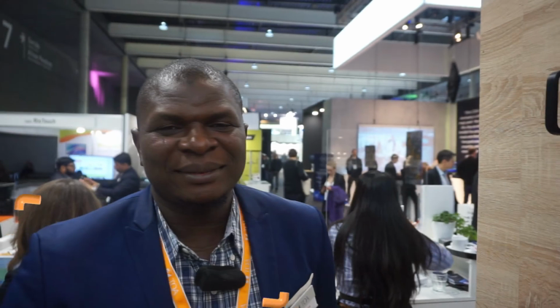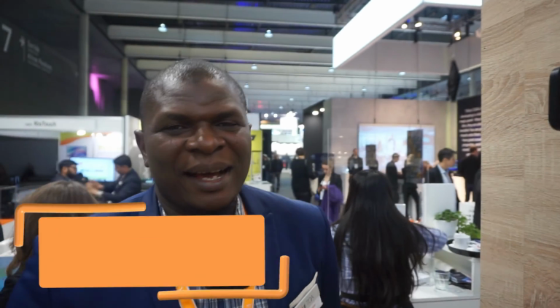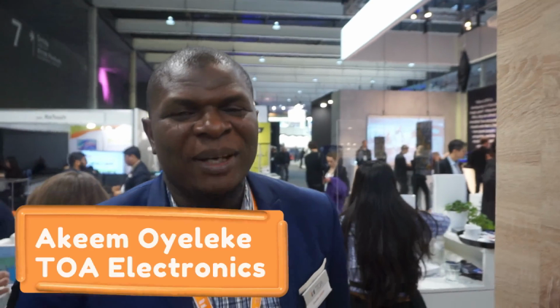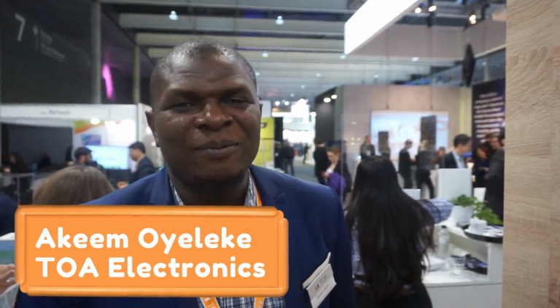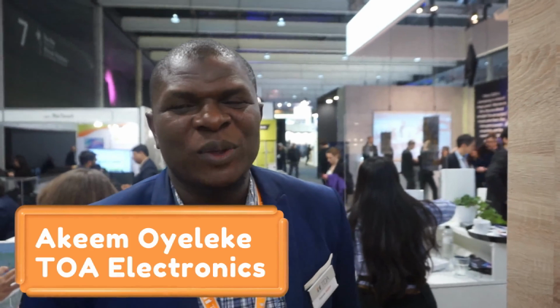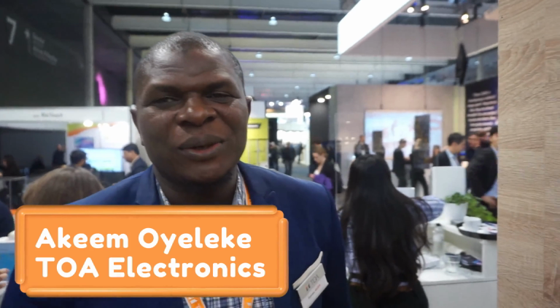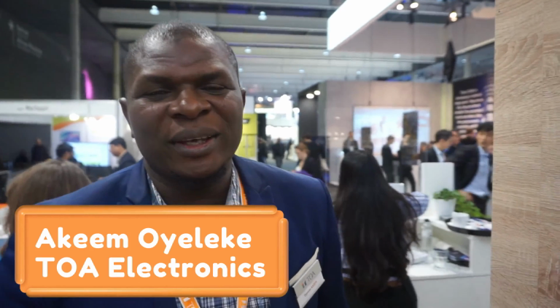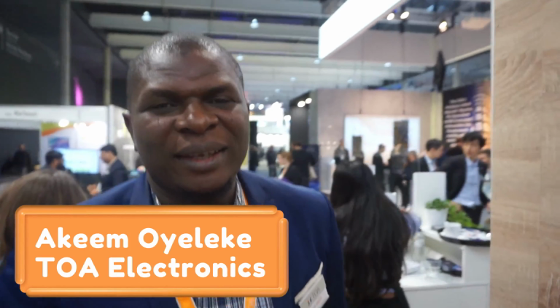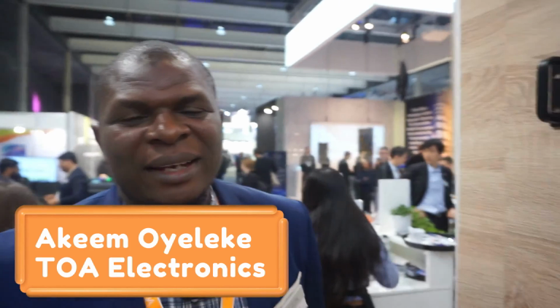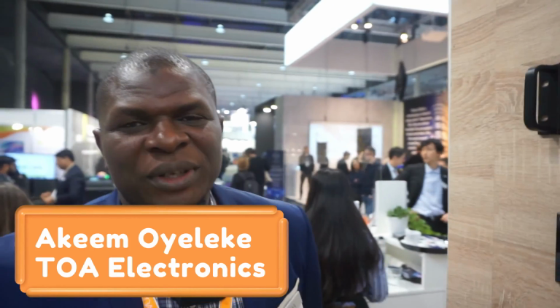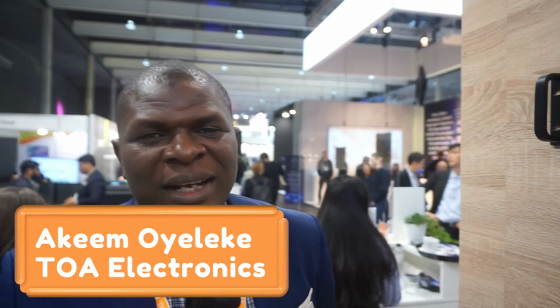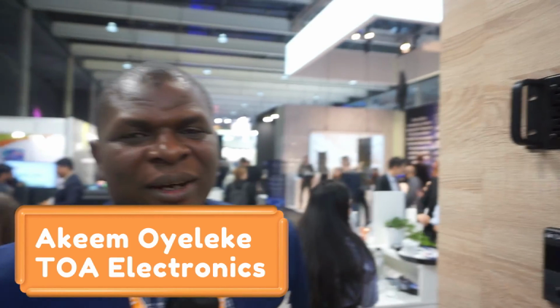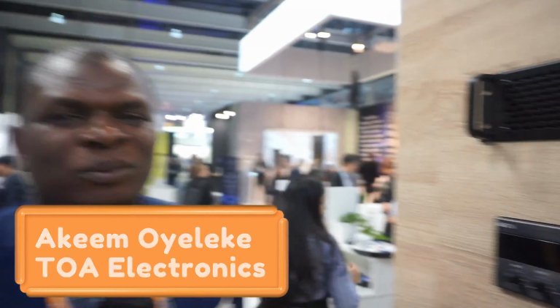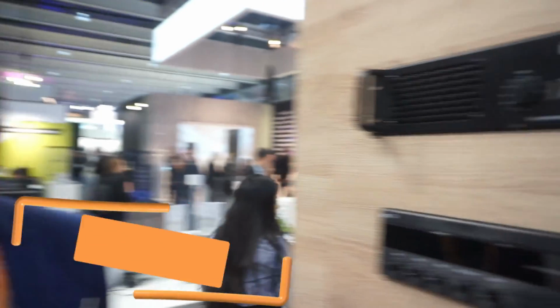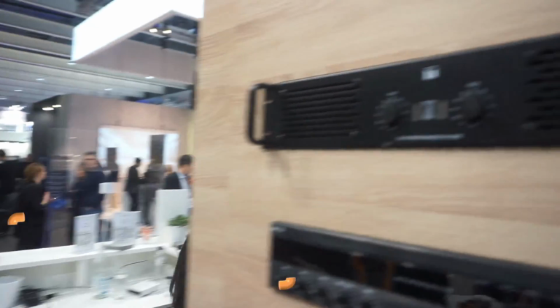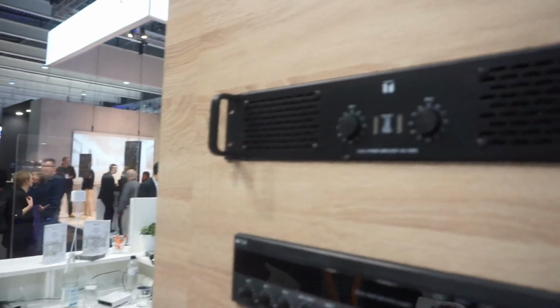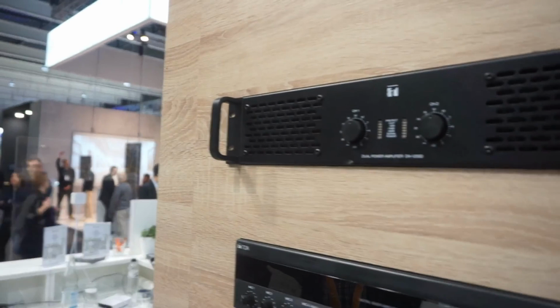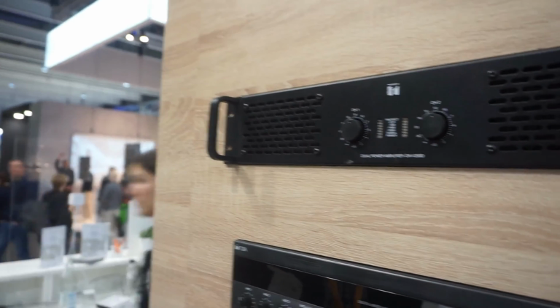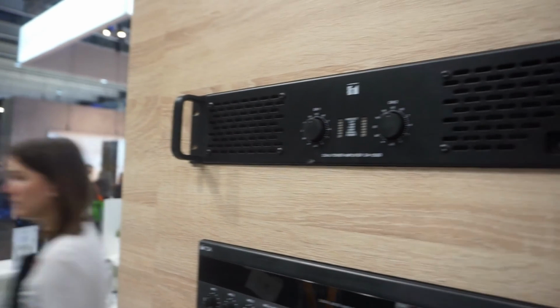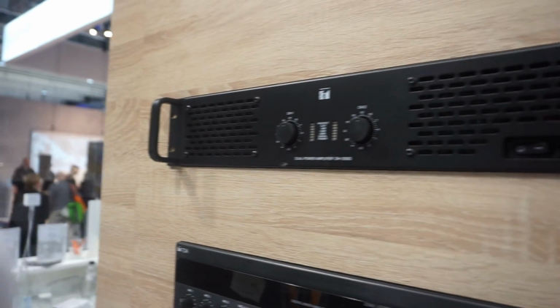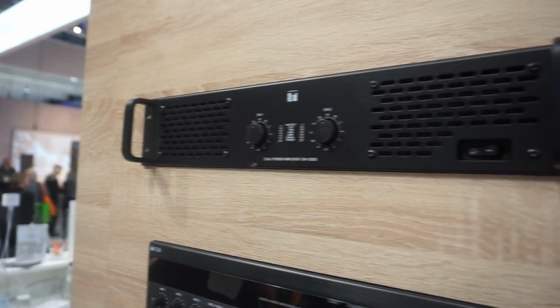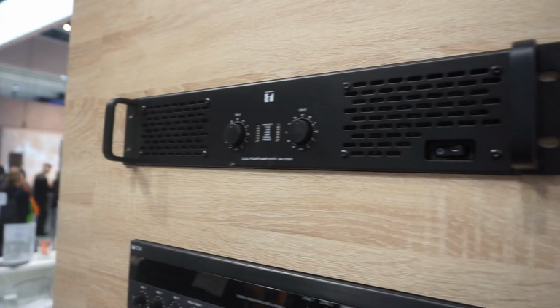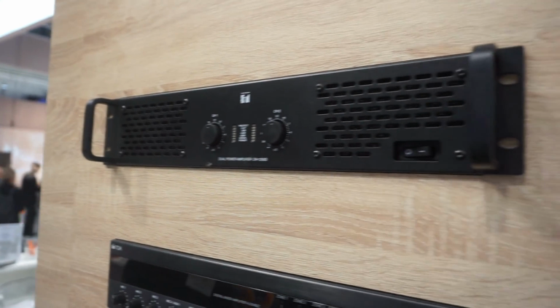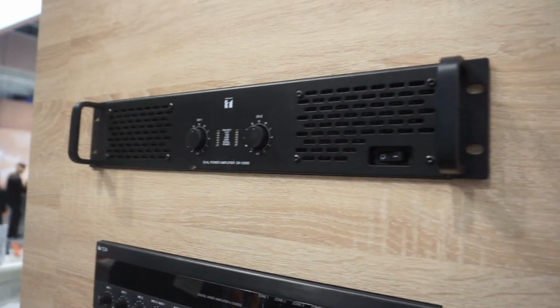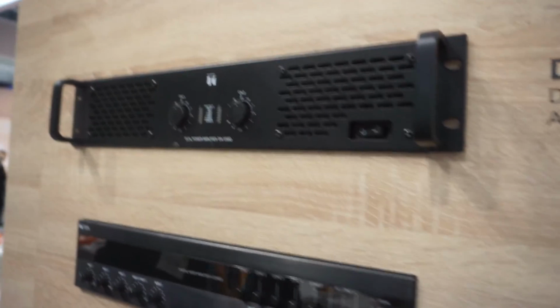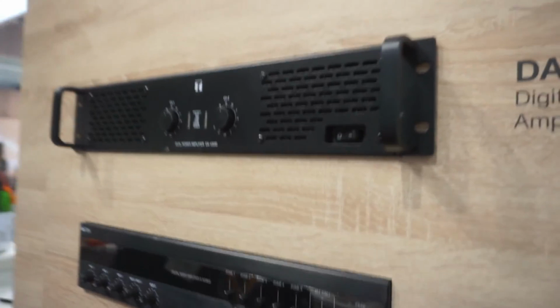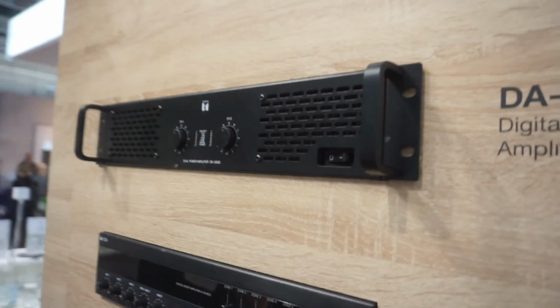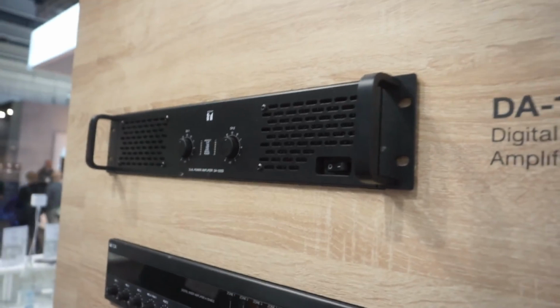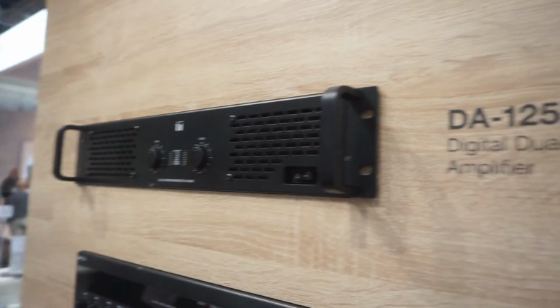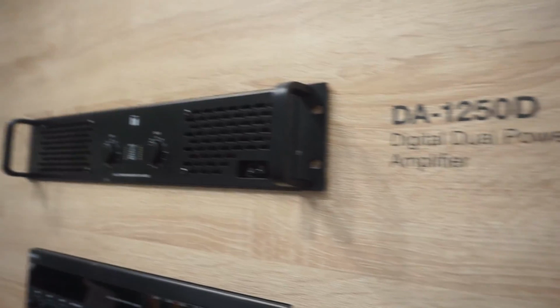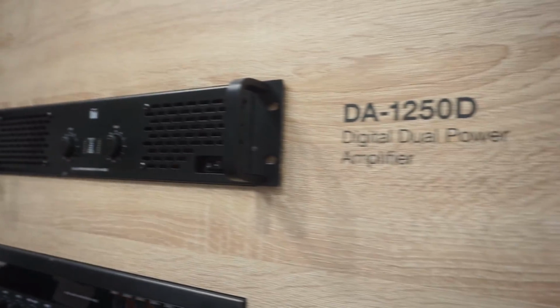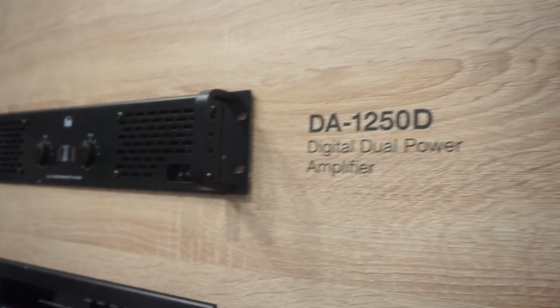I am Akeem with COA Electronics in Africa. I will be introducing some of our newest amplifier and mixer amplifier products.